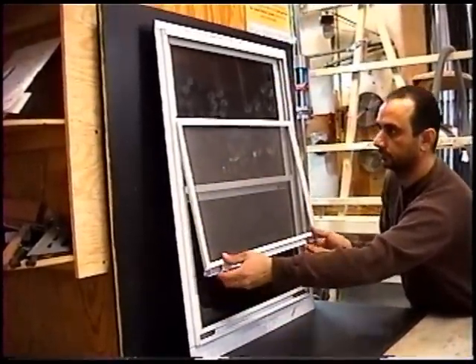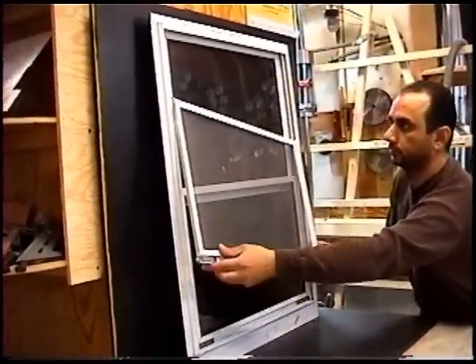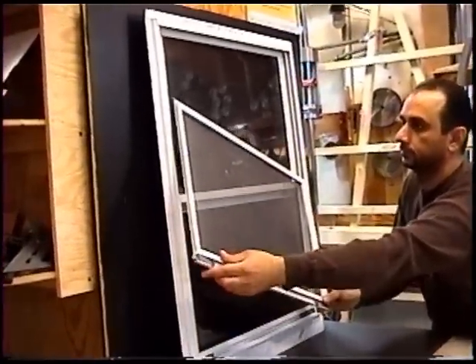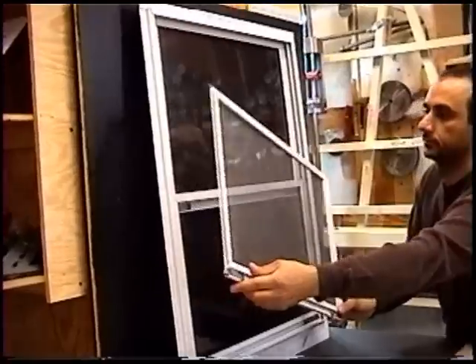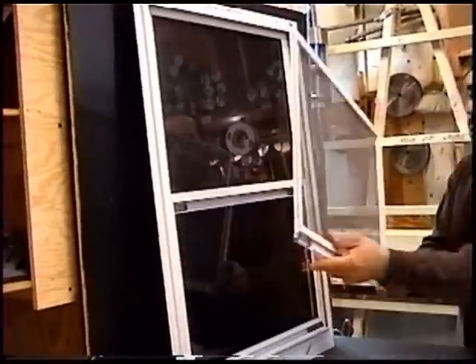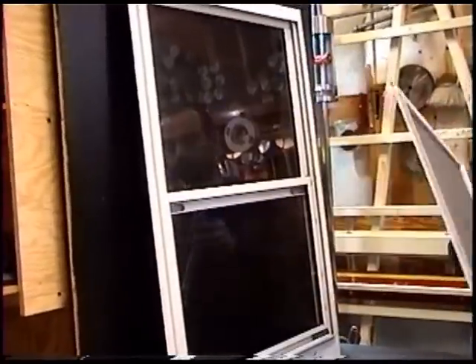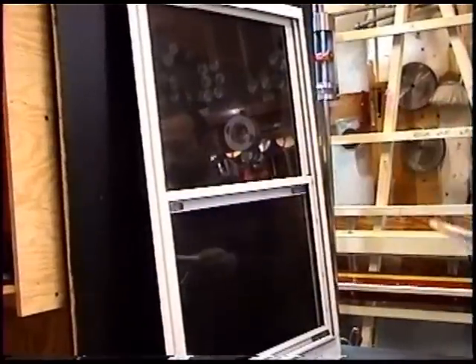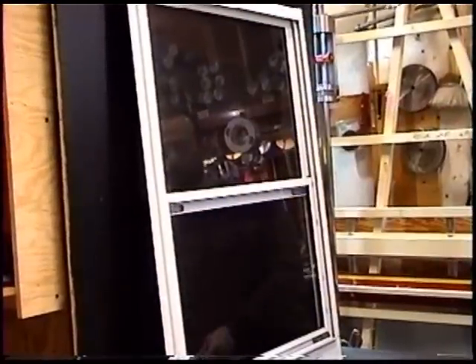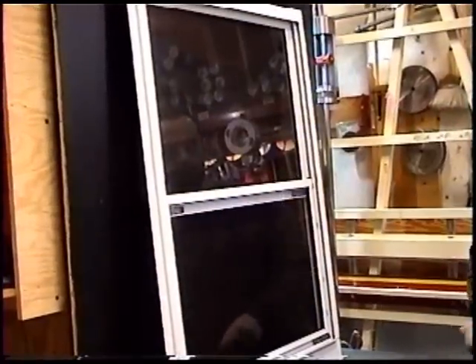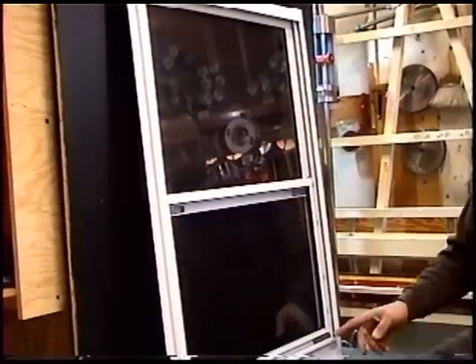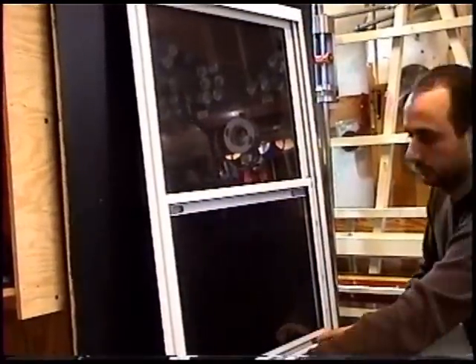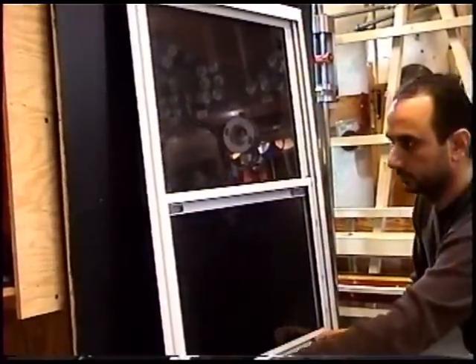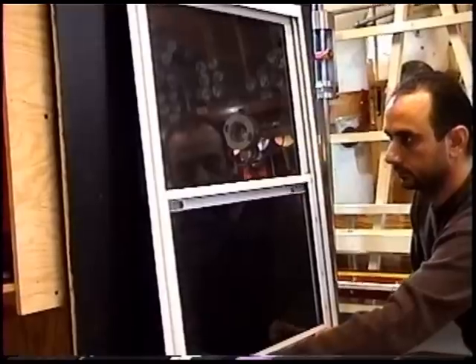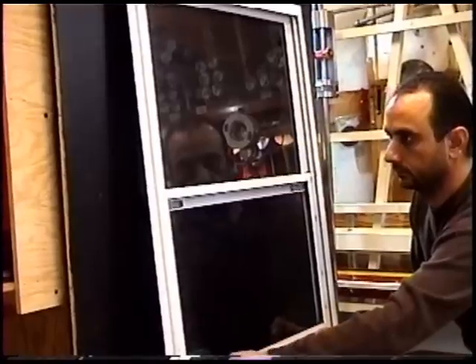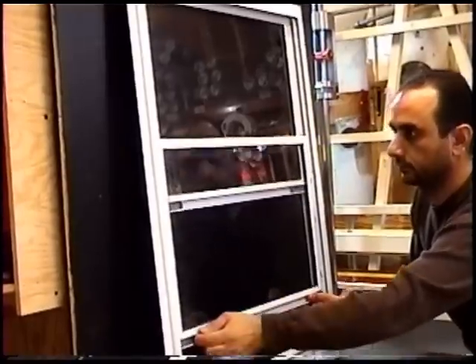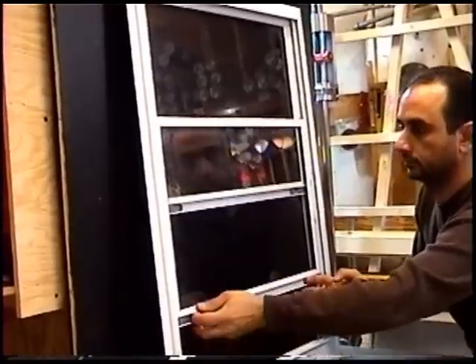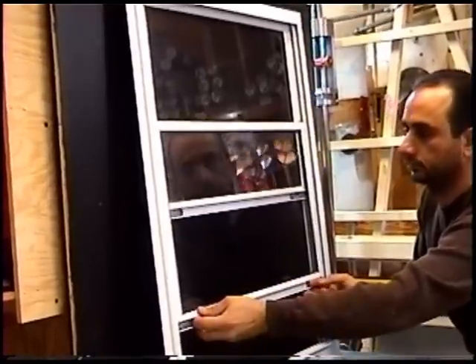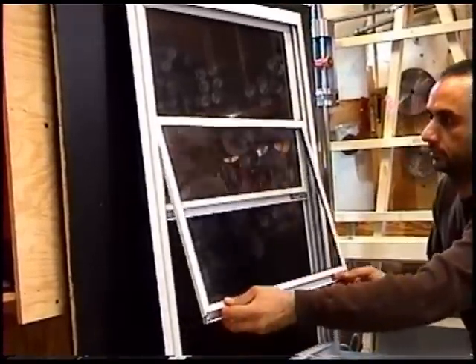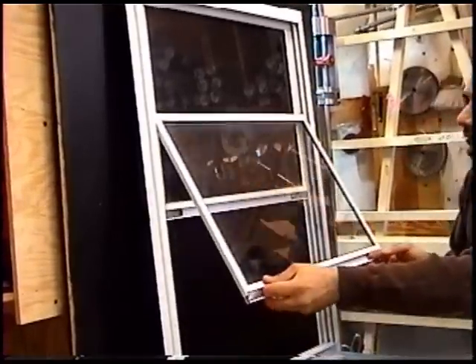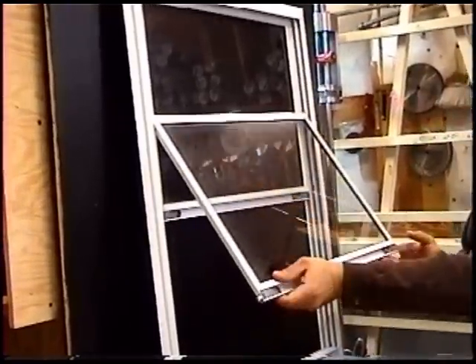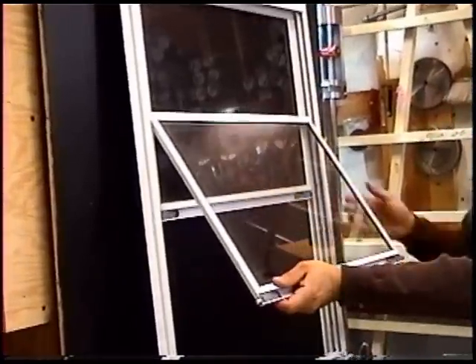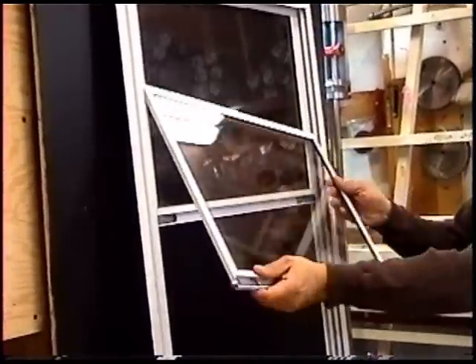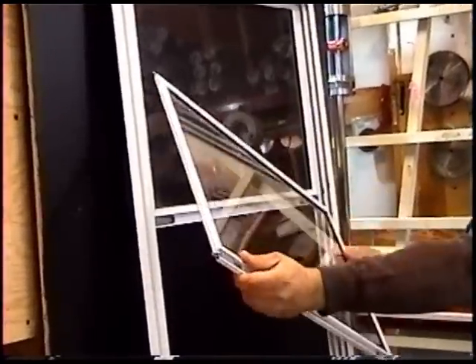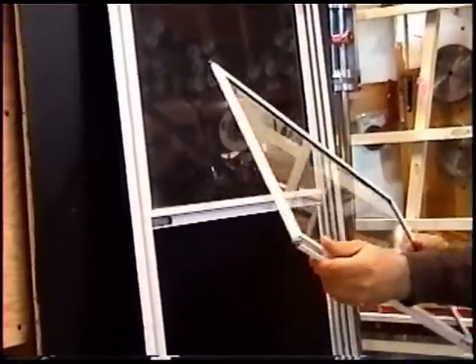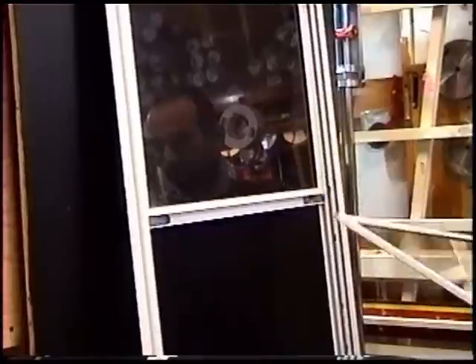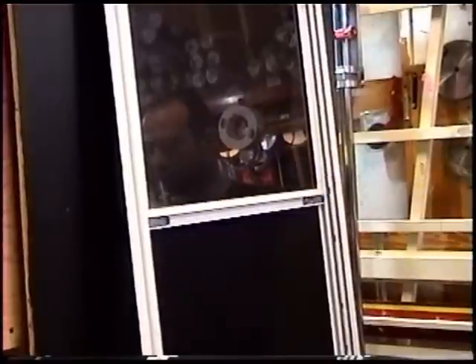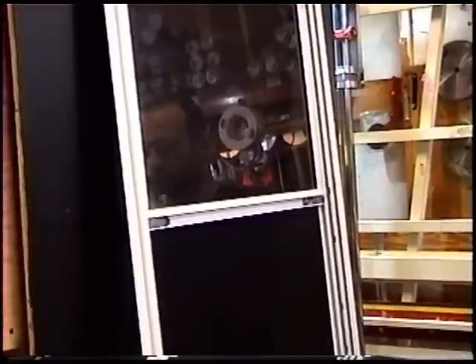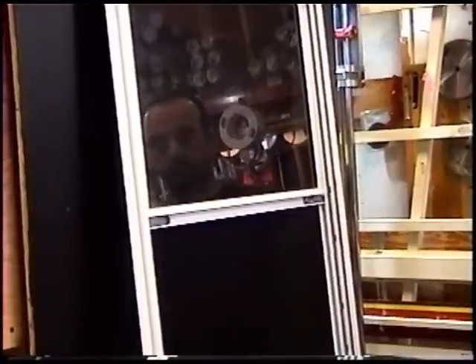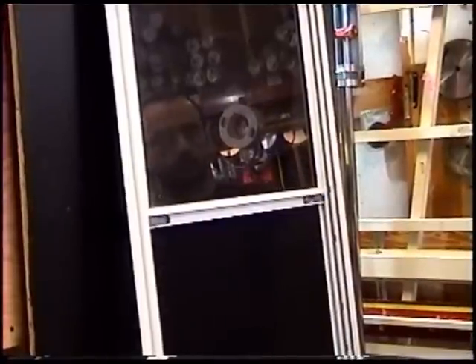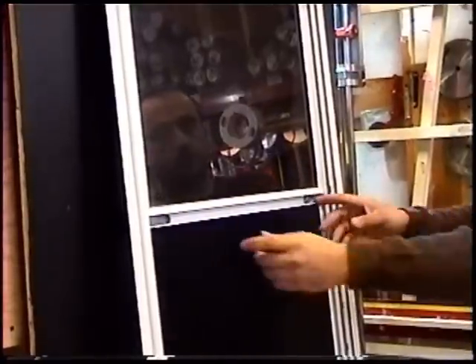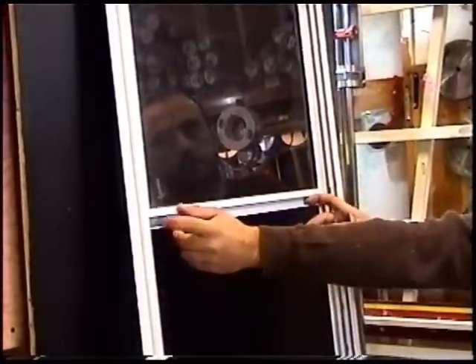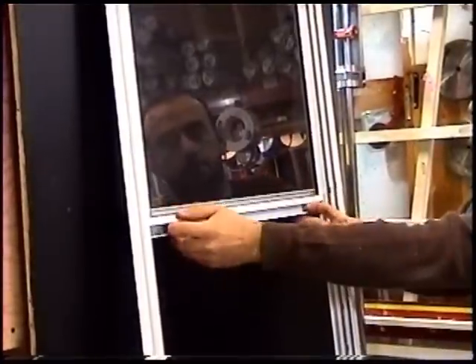If you bring in a sample window or screen that's the correct size, we'll take the measurements and produce your replacement piece. If this is not possible, or you'd rather measure yourself, you can provide your measurements to our service desk.